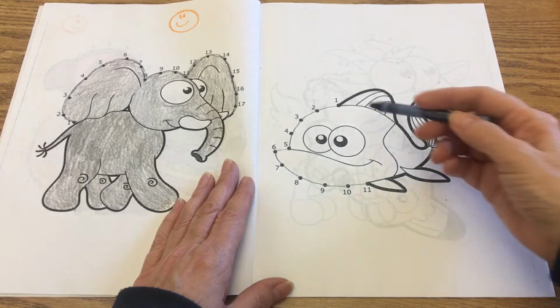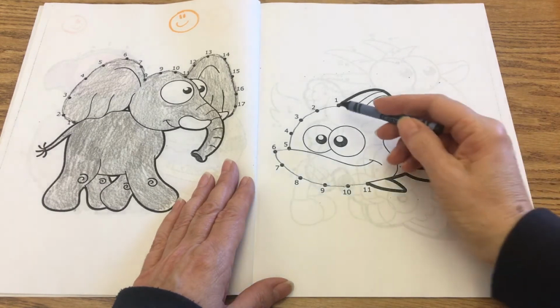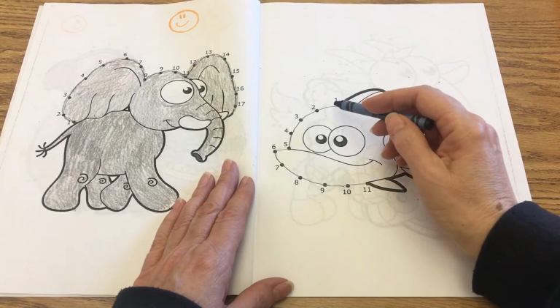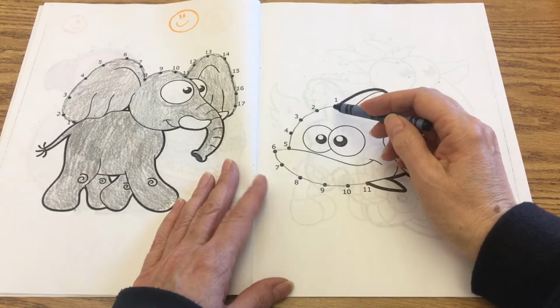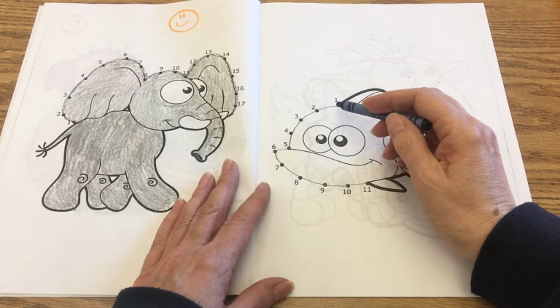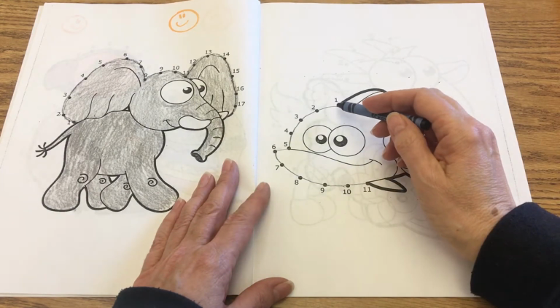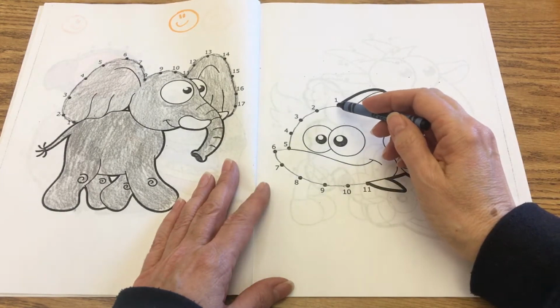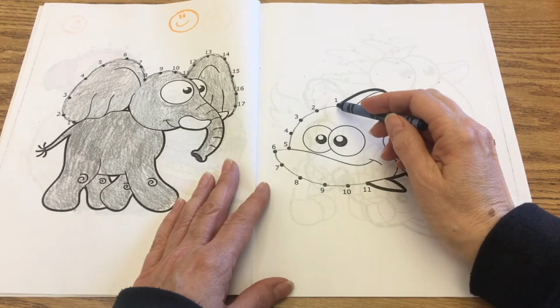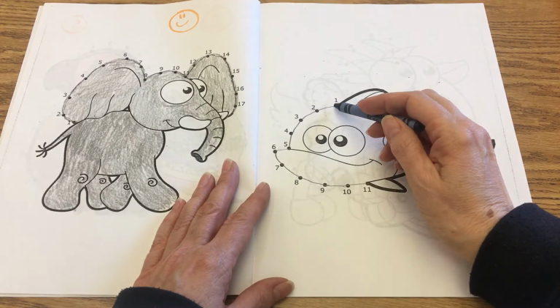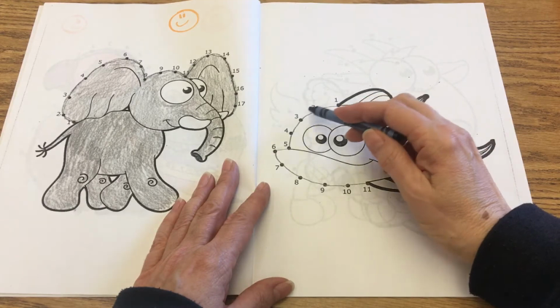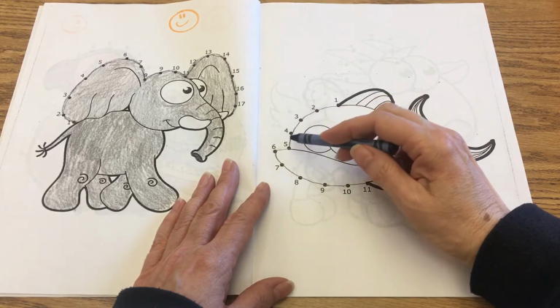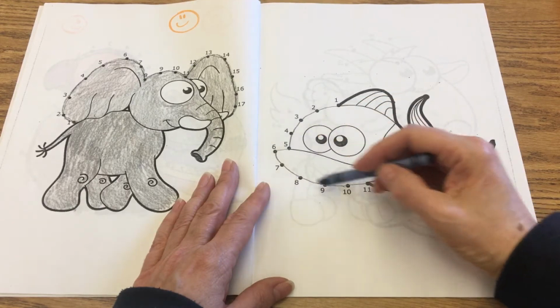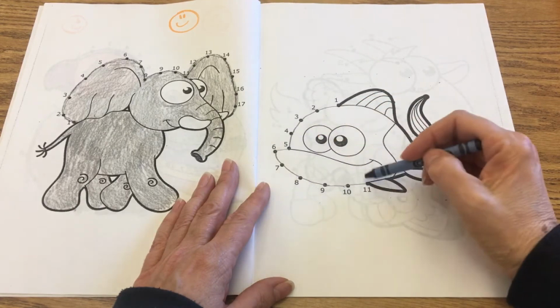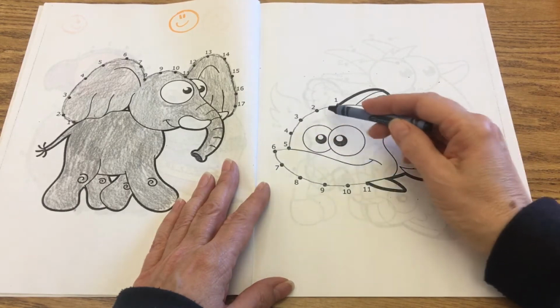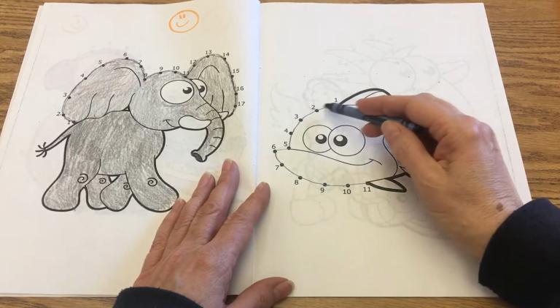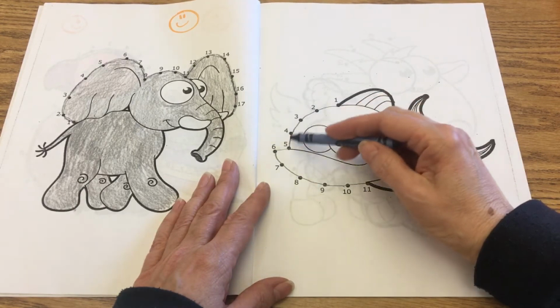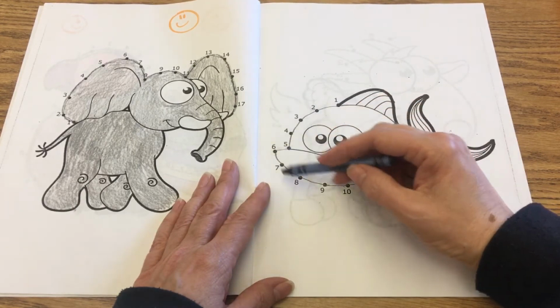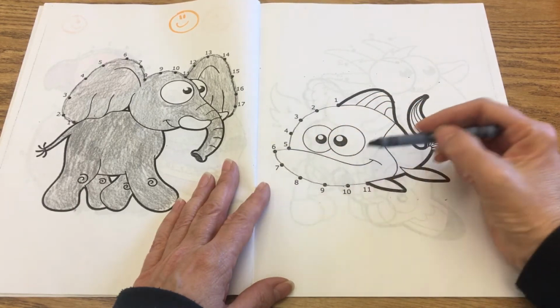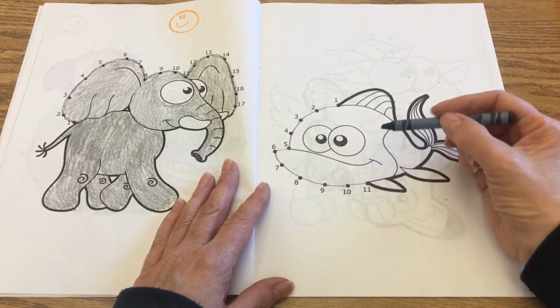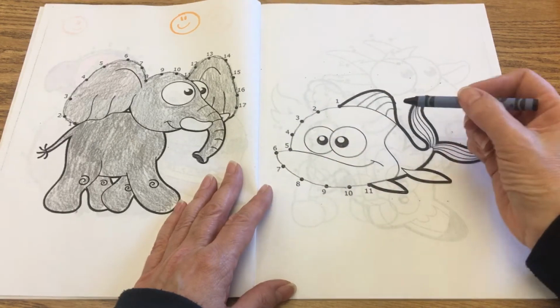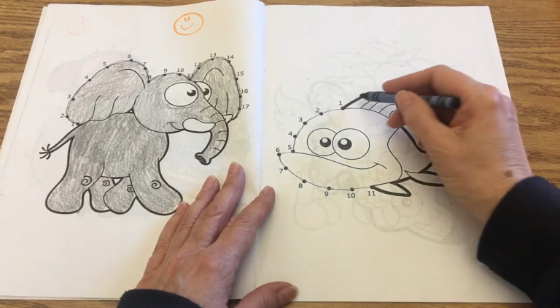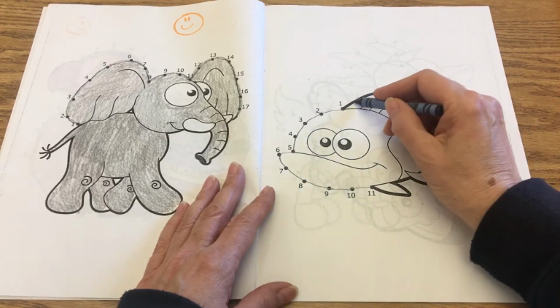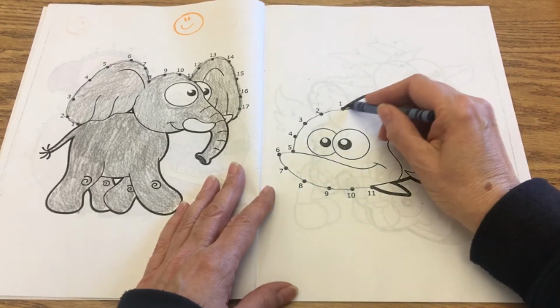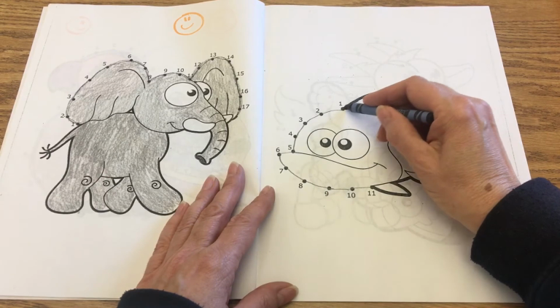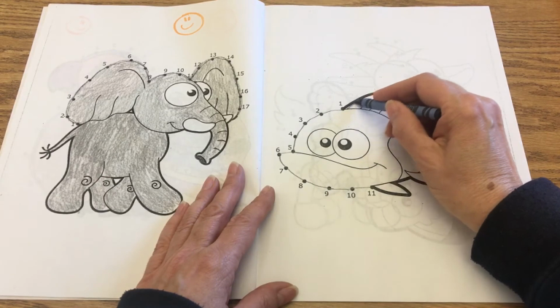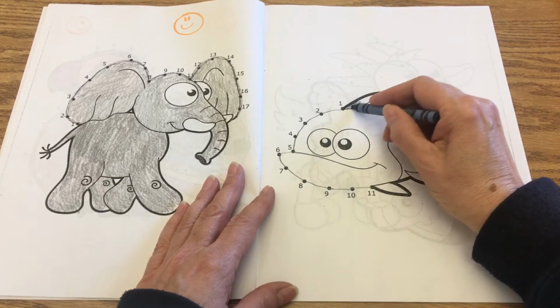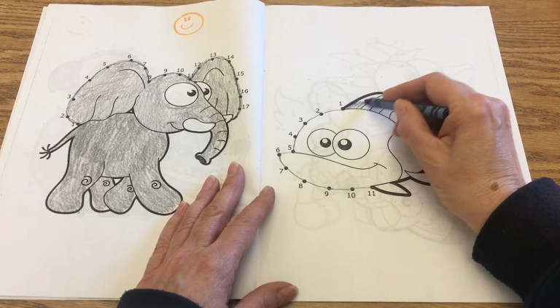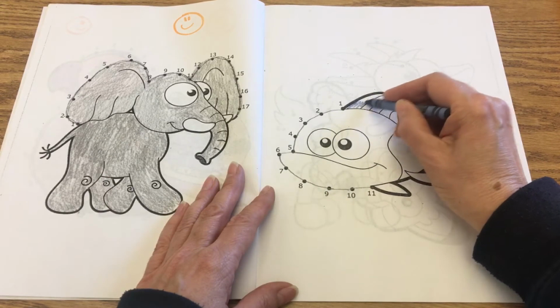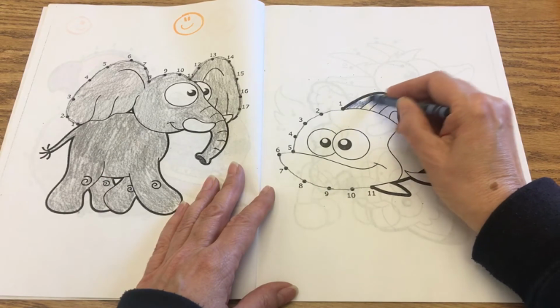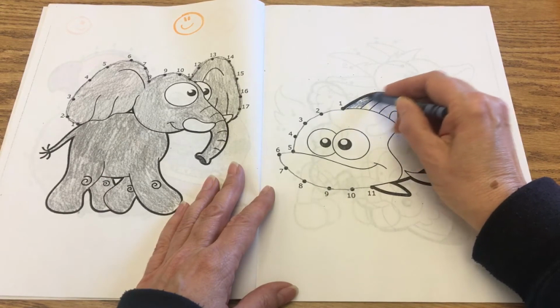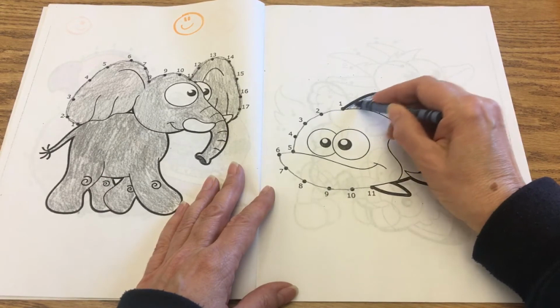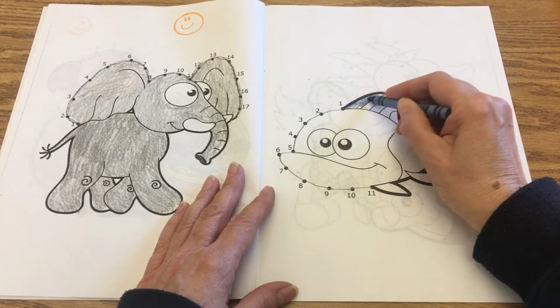I was sequencing the numbers from 1 through 11, so you're going to do that and connect your dots. Then you can go ahead and color the picture.